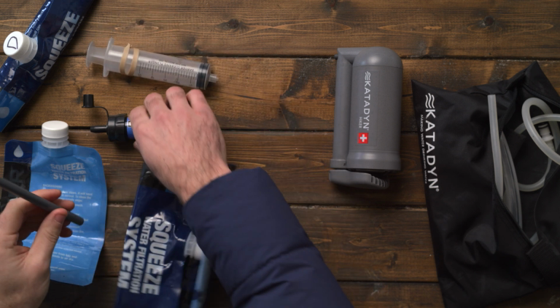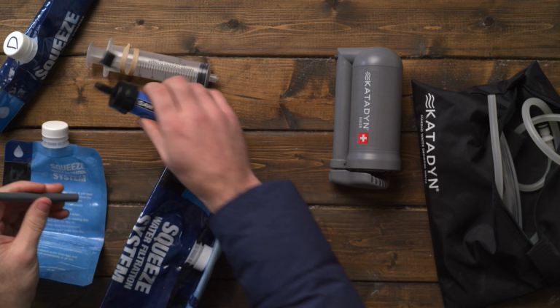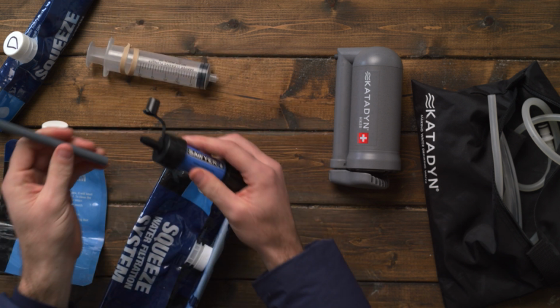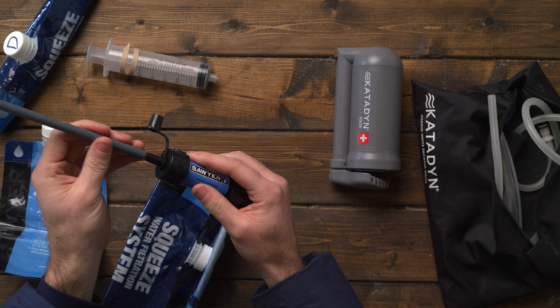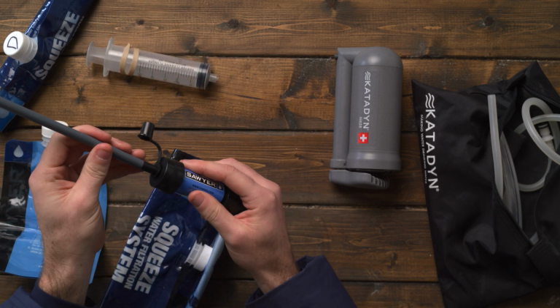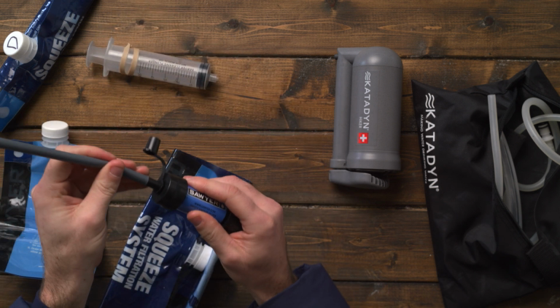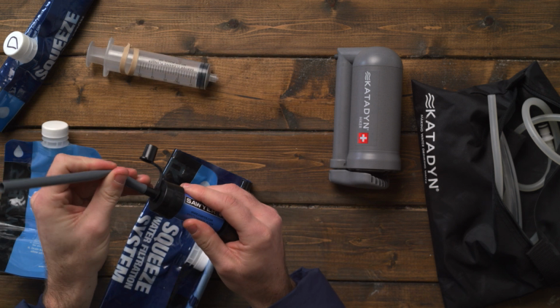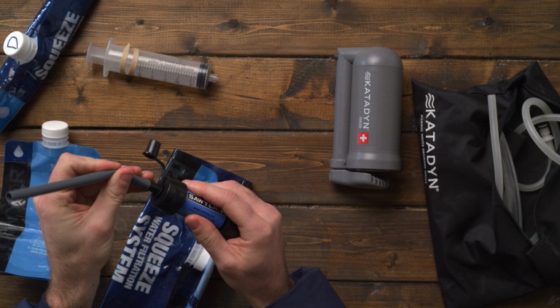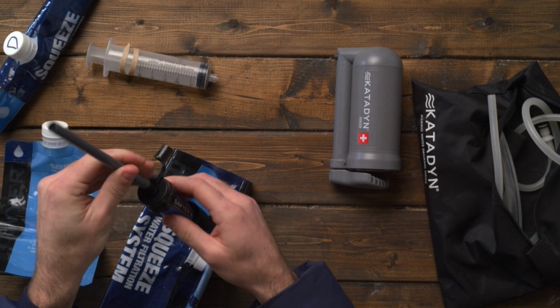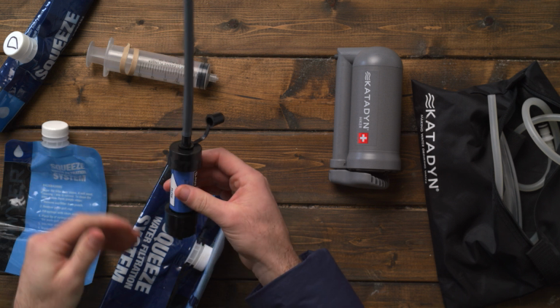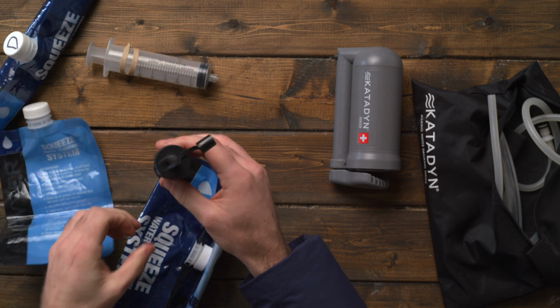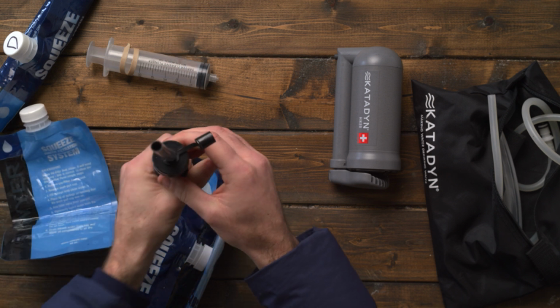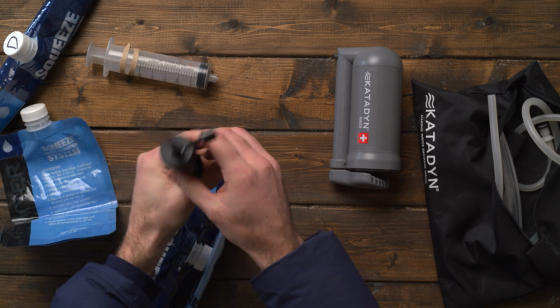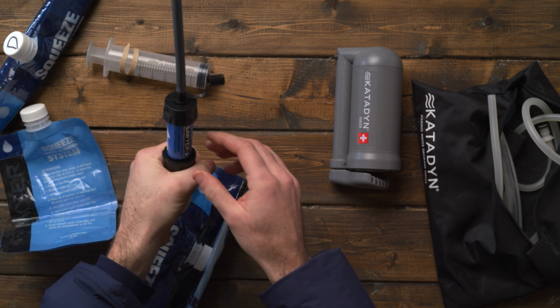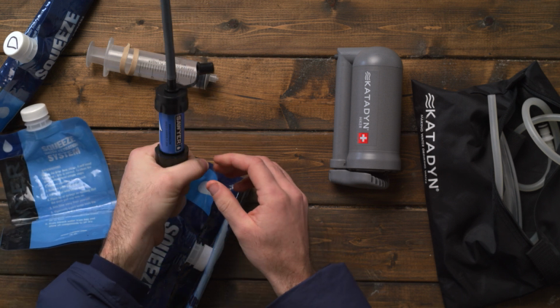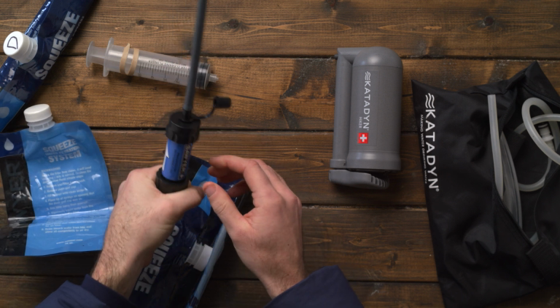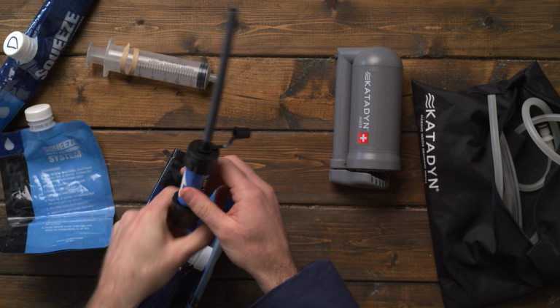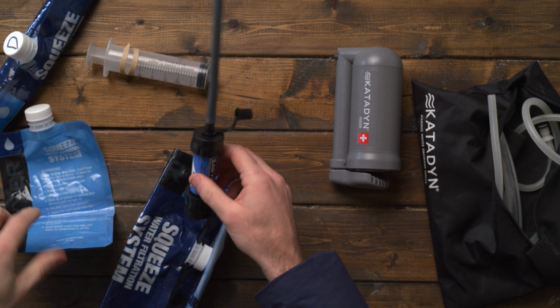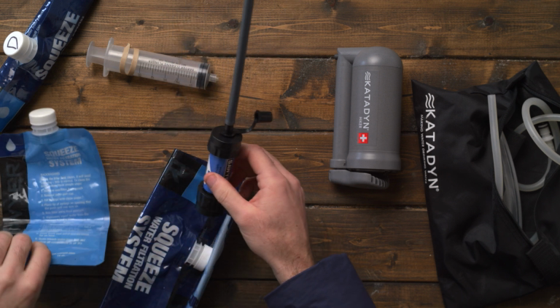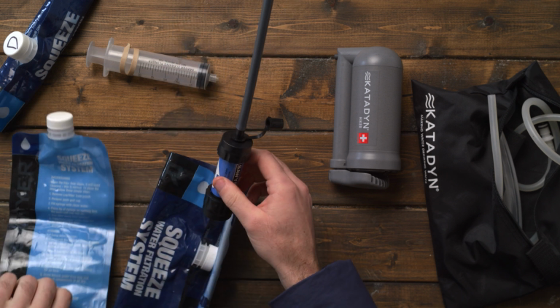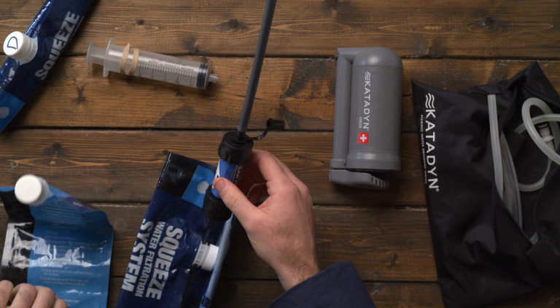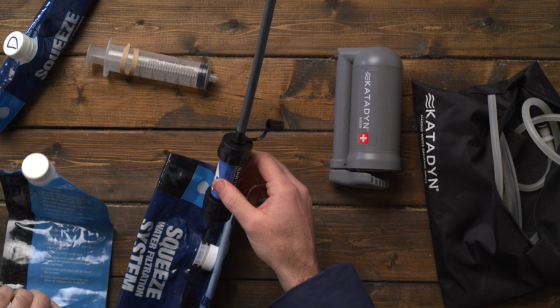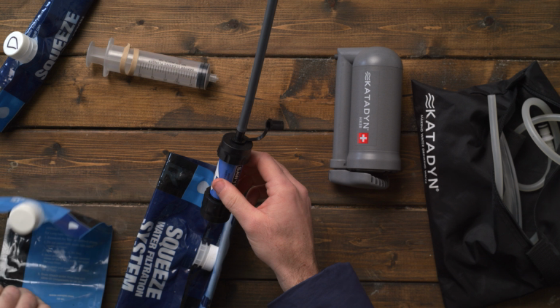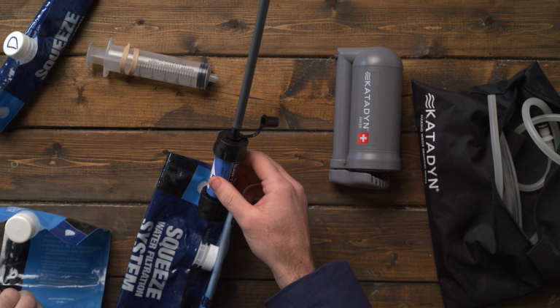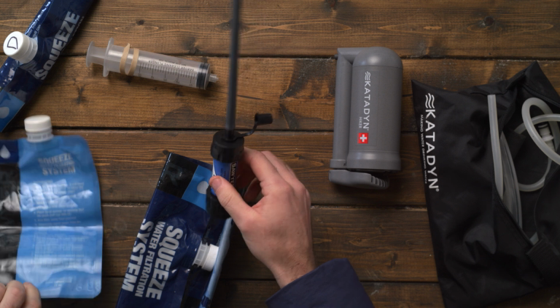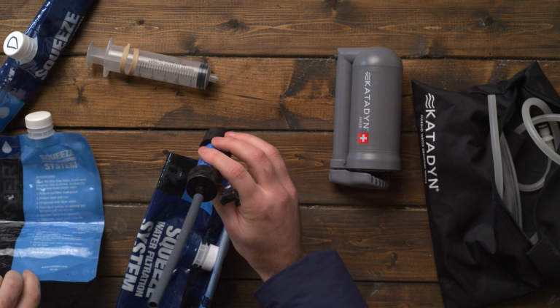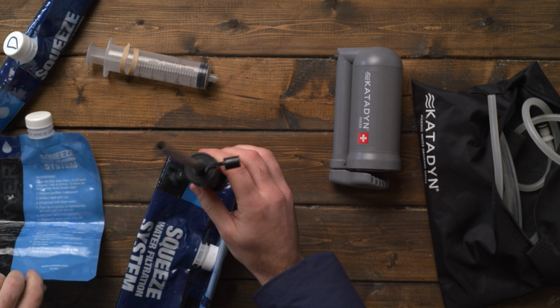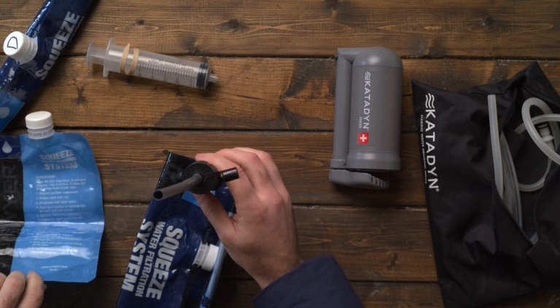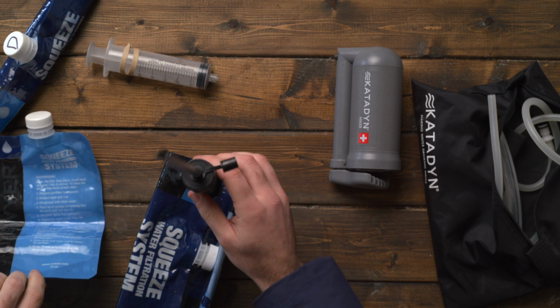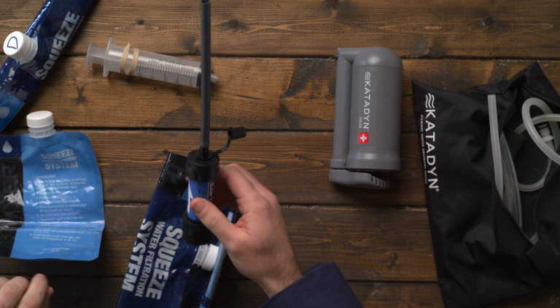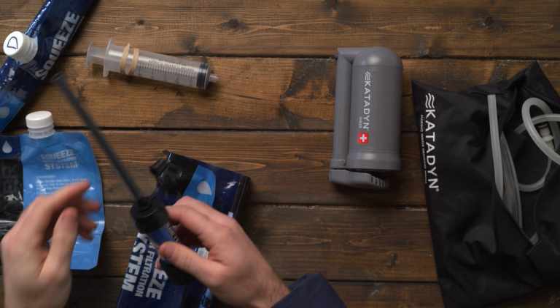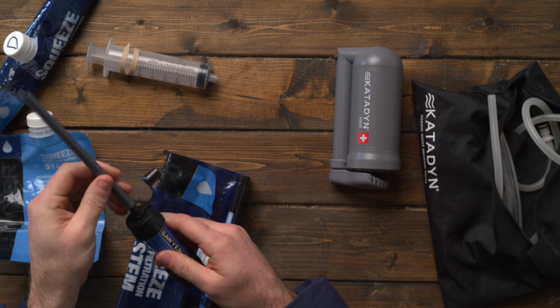It comes with a syringe that you can clean it out with, and it also comes with a straw so you can put it on your water bottle or one of these containers and sip right from it.